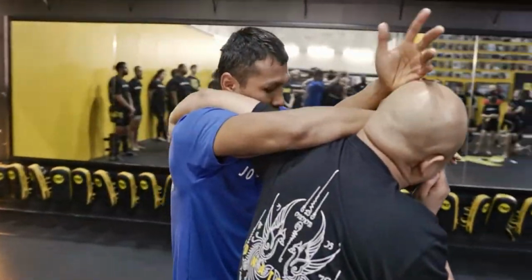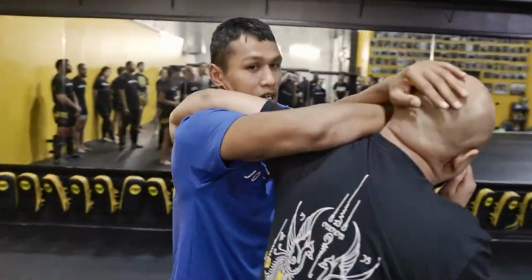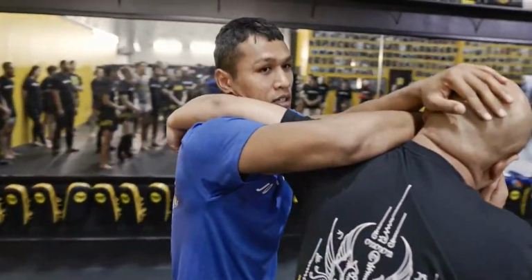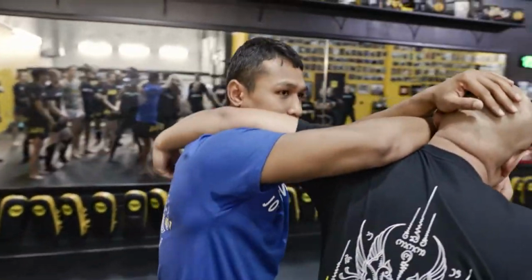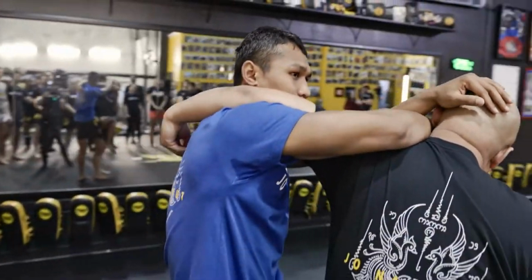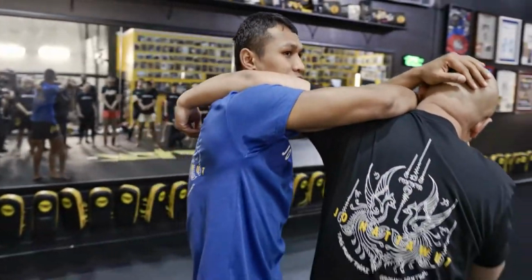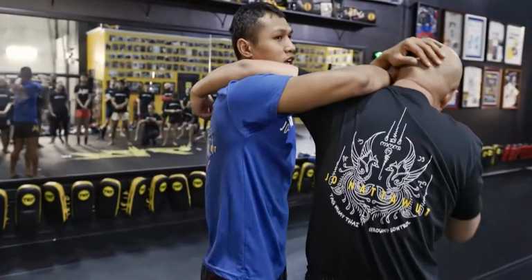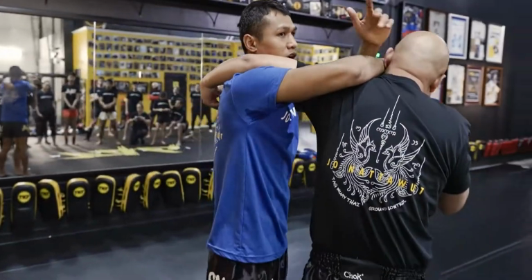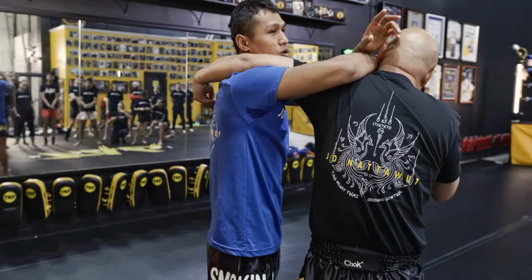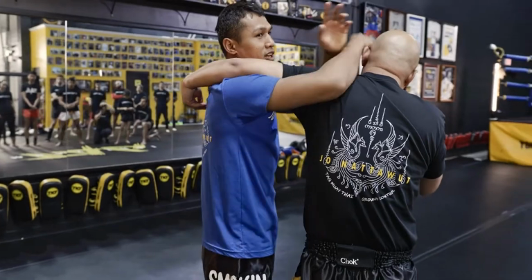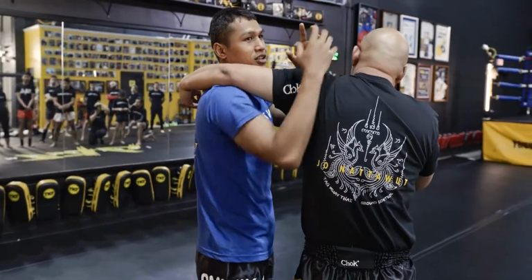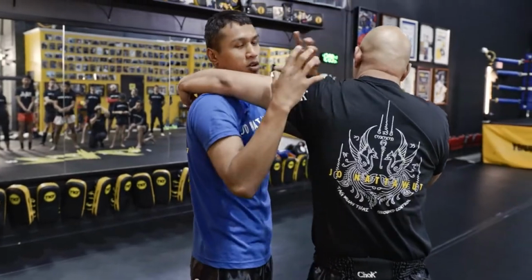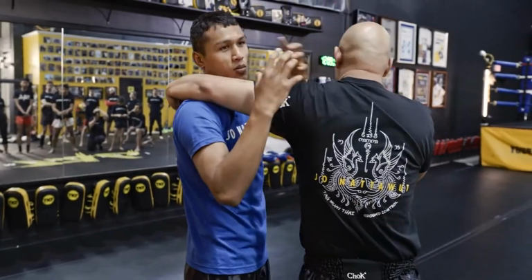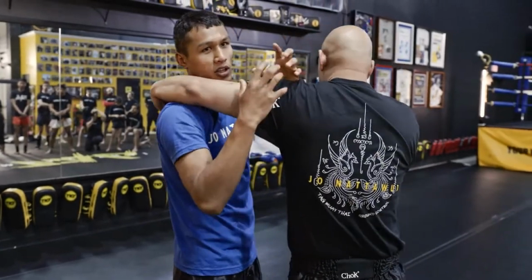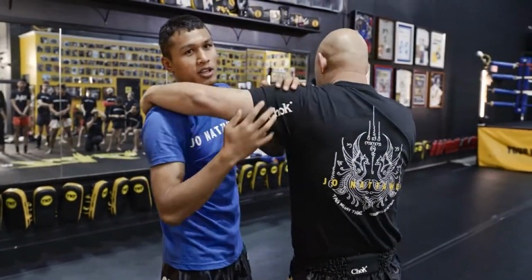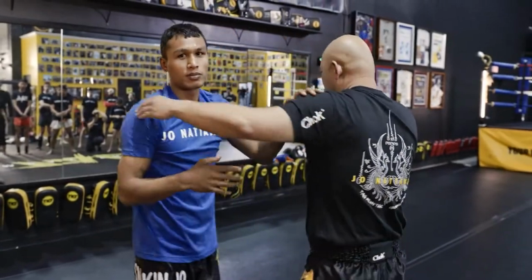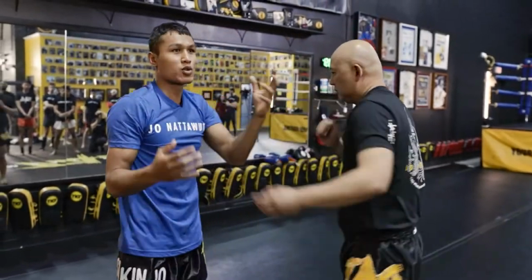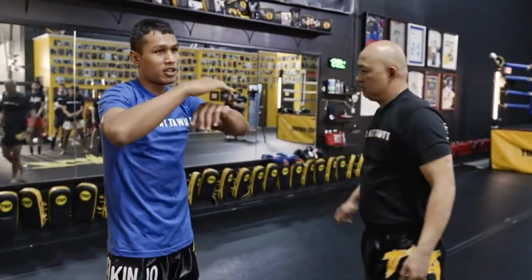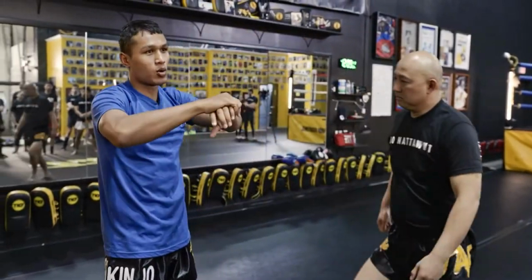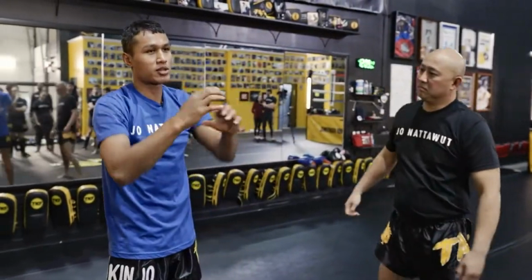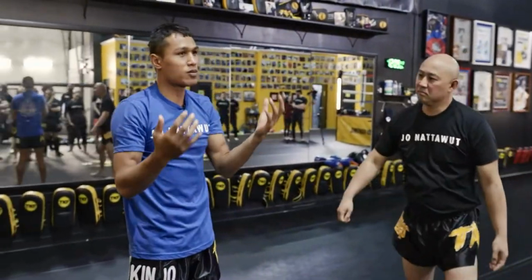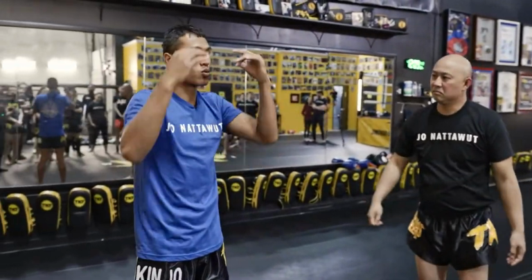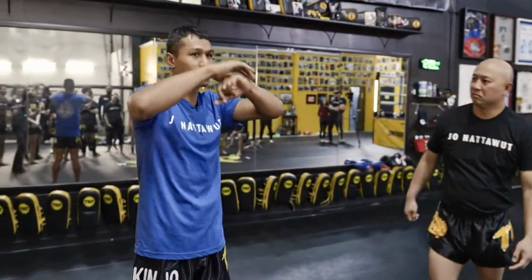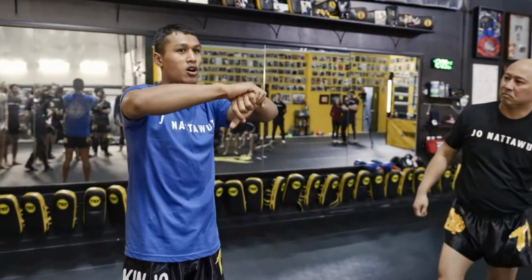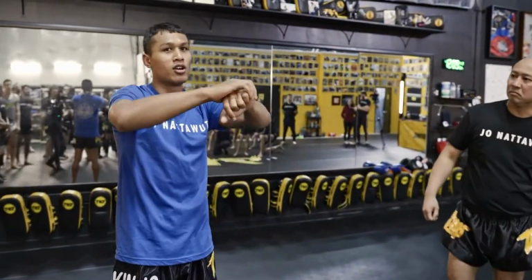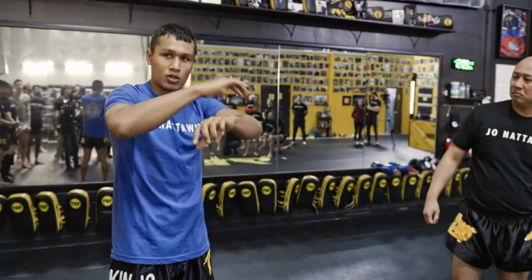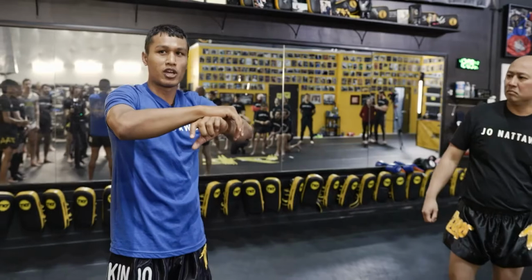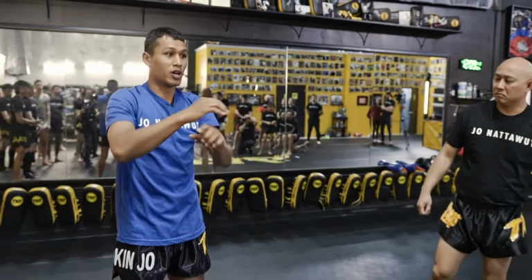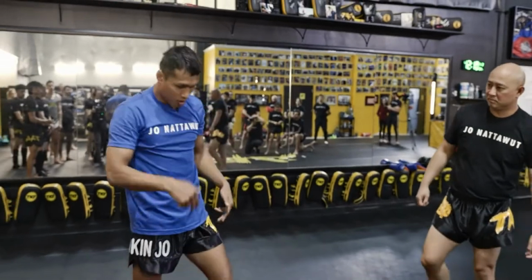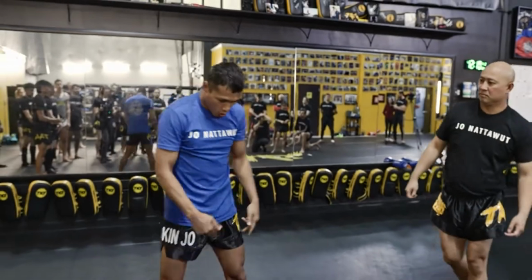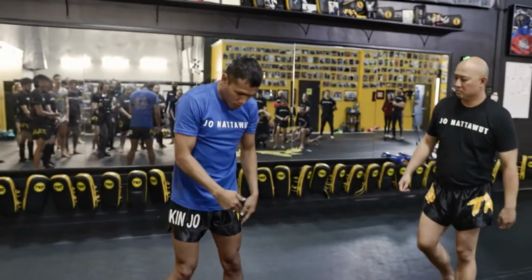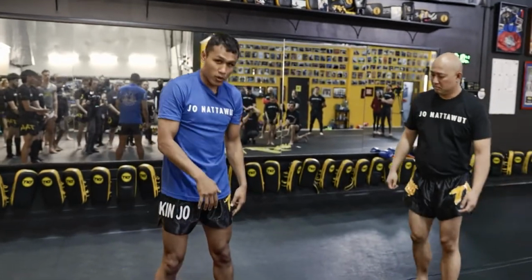And from here, you can go knee, you can go elbow. And again, it depends on your opponent. Sometimes you can get it quick. Sometimes you got to work so hard to get it, but always moving.